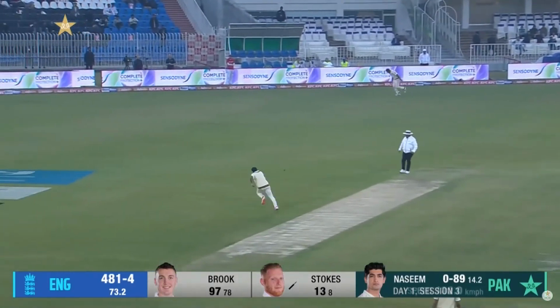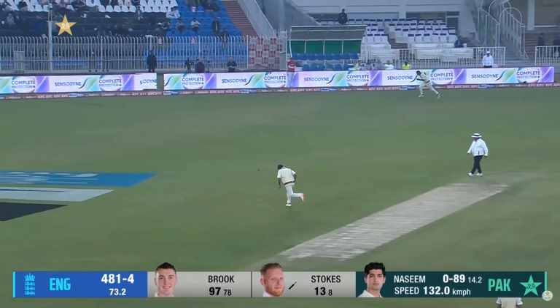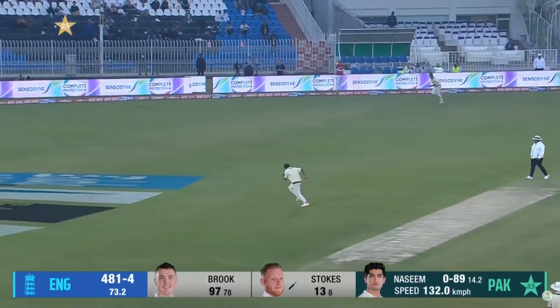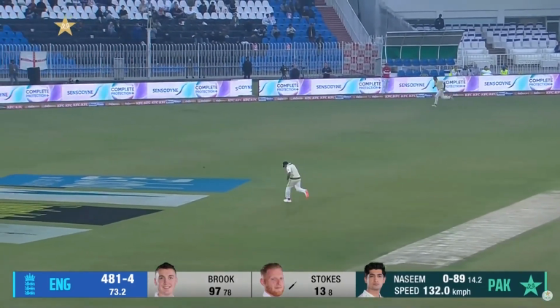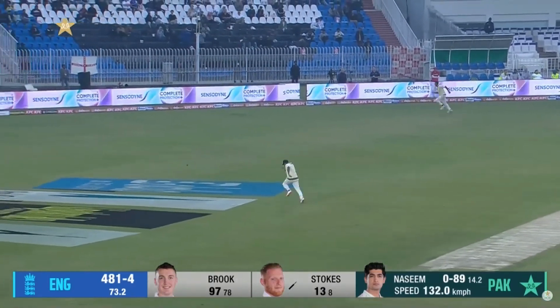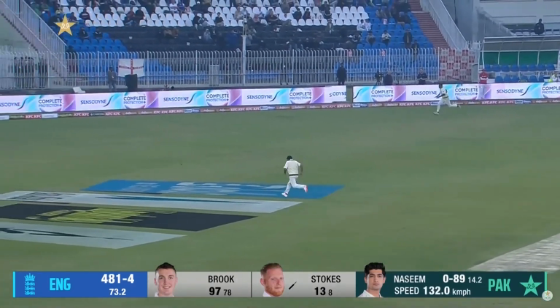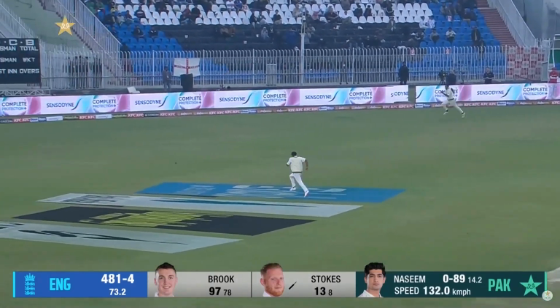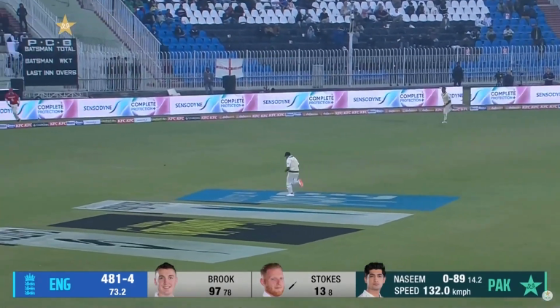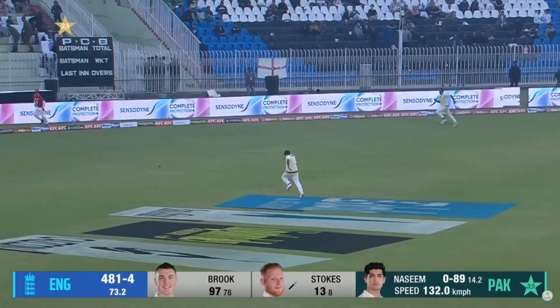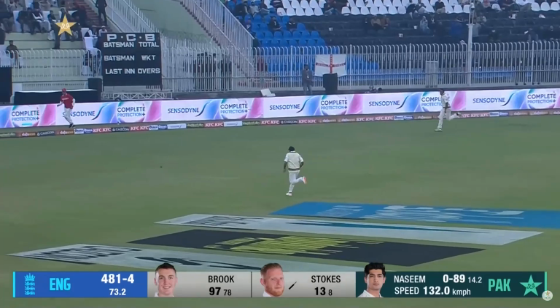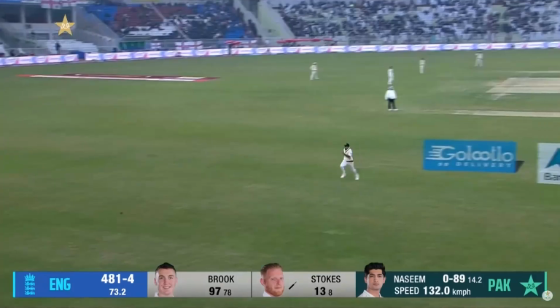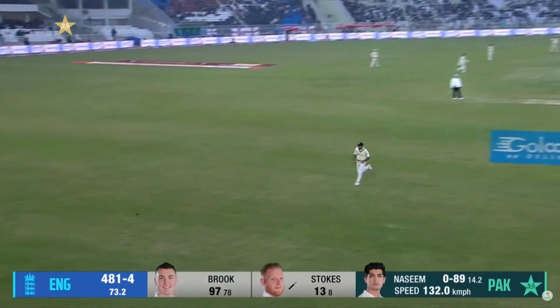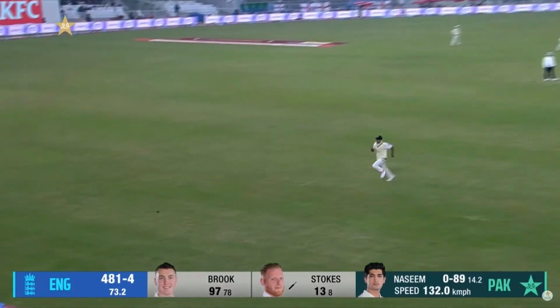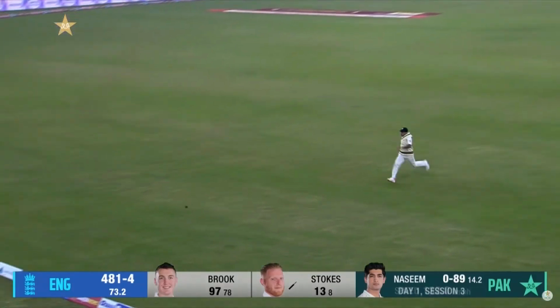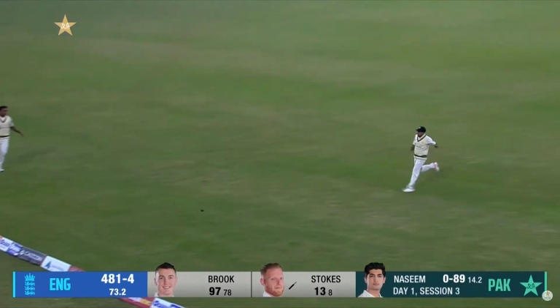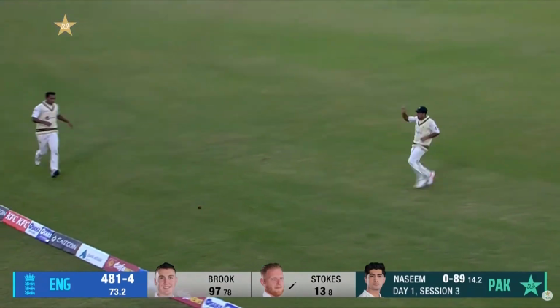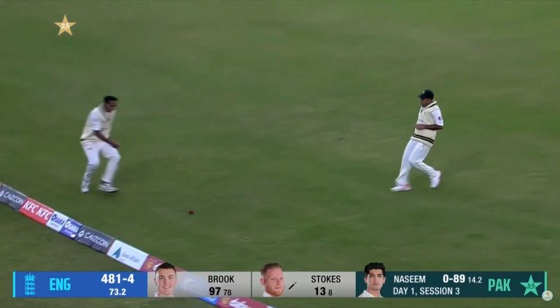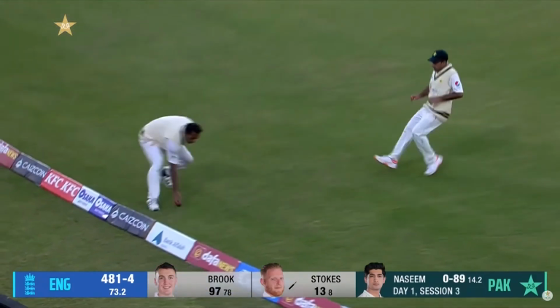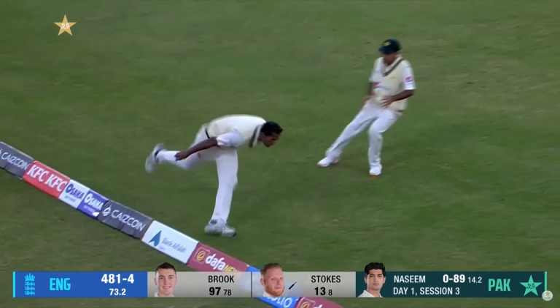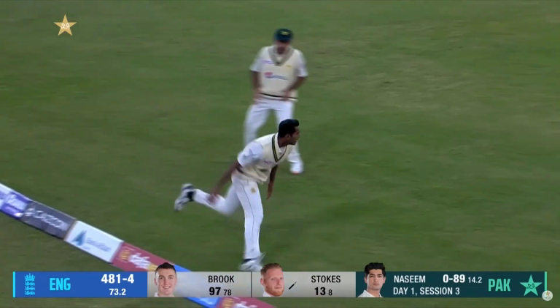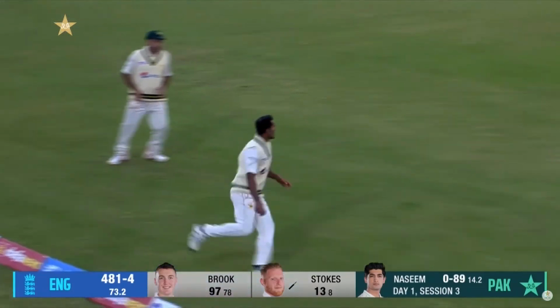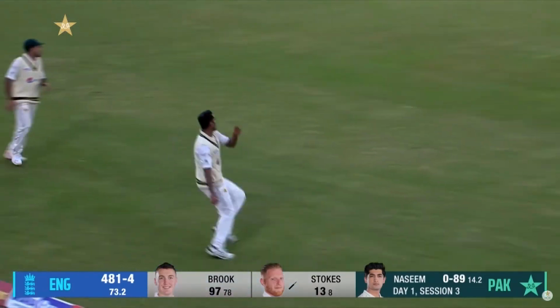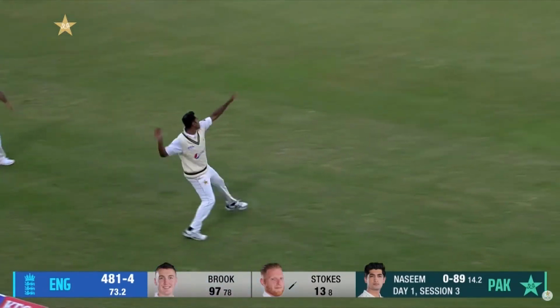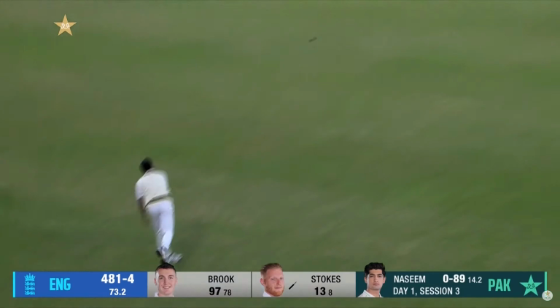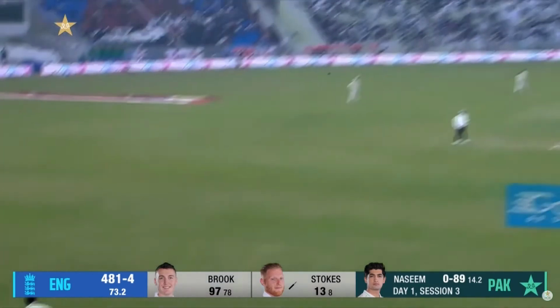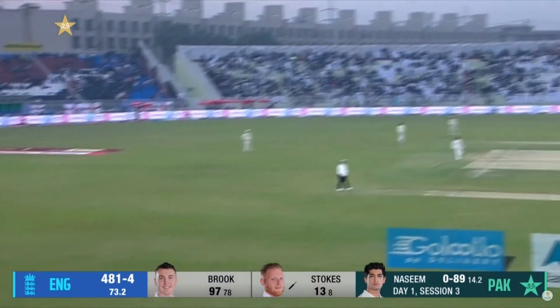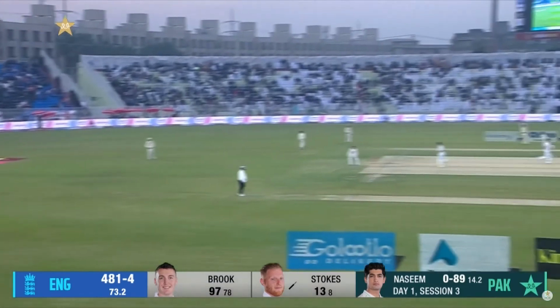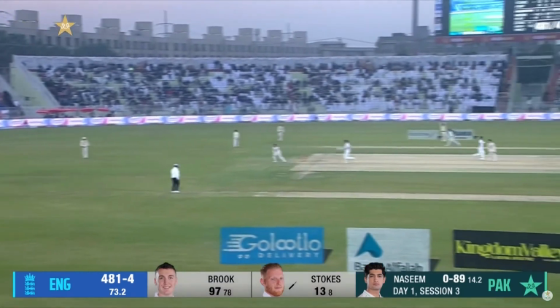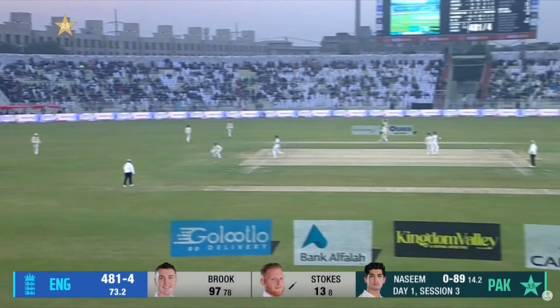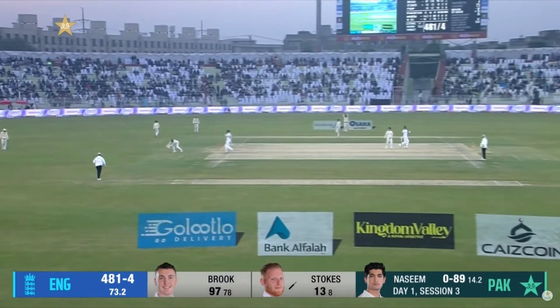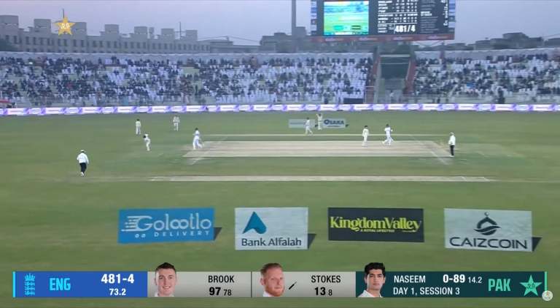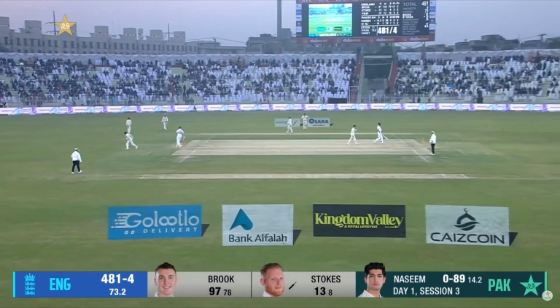If I was a guessing man, I'd say it's not gonna explode by the end of the game. Obviously it's a long time since we've been here — we don't know the conditions intimately.